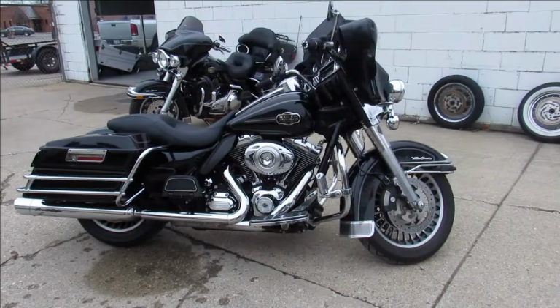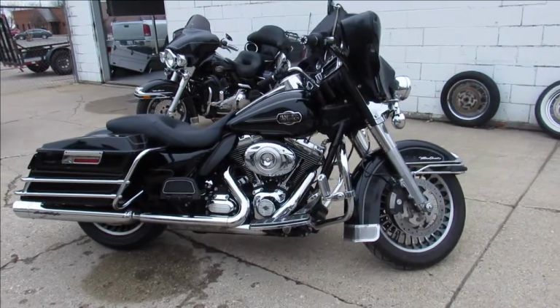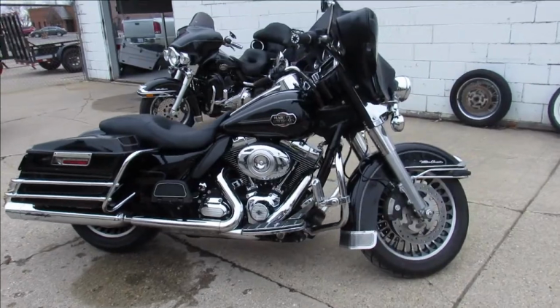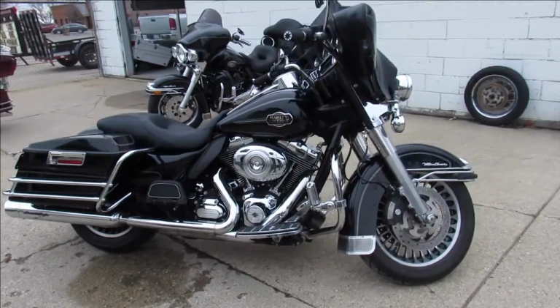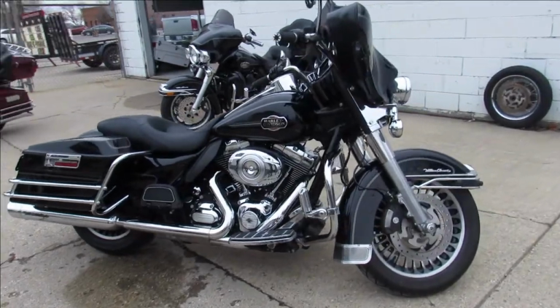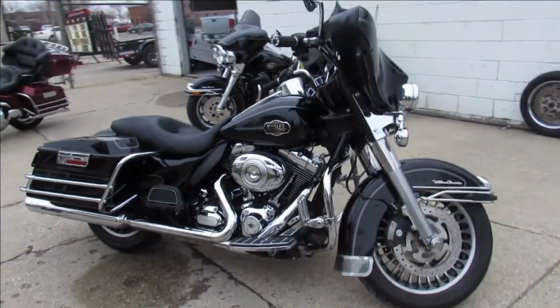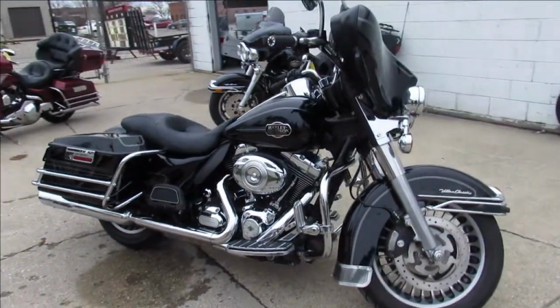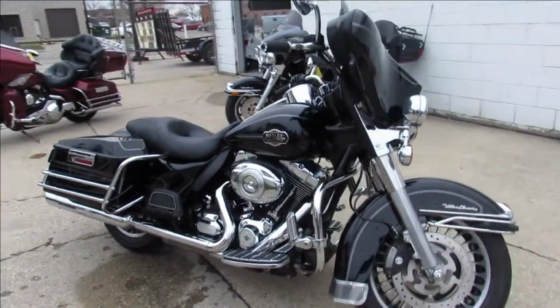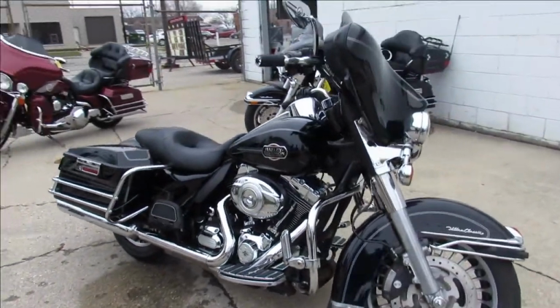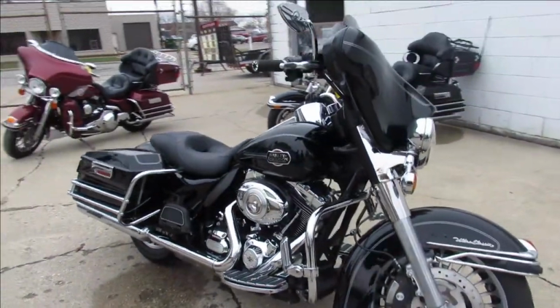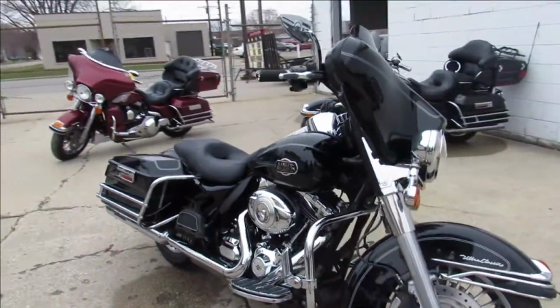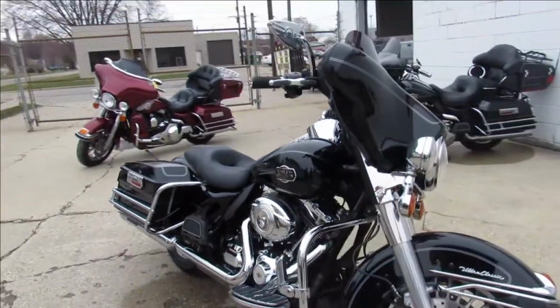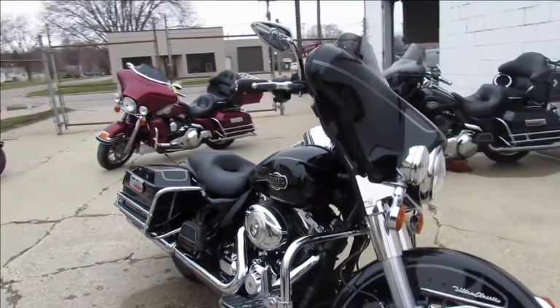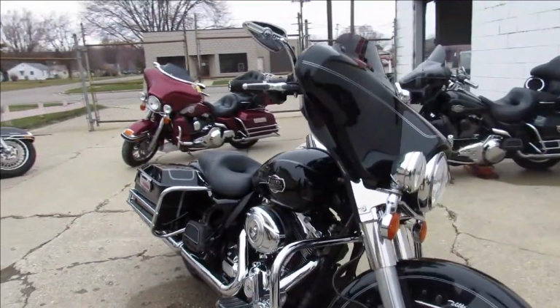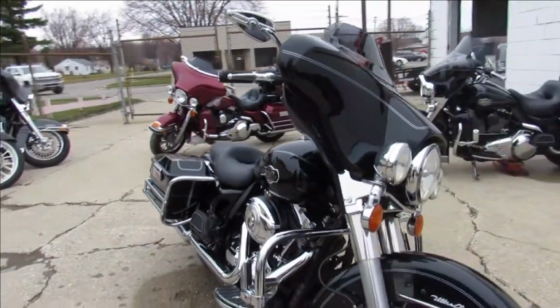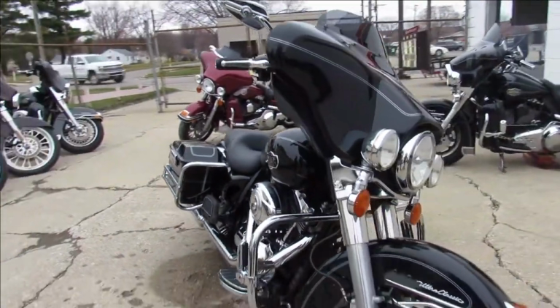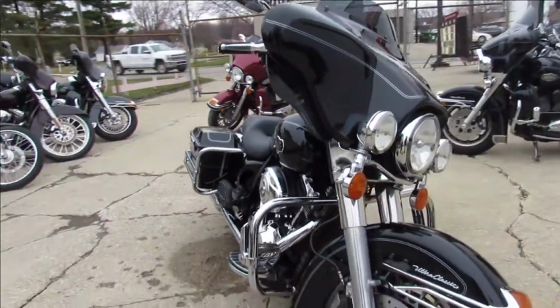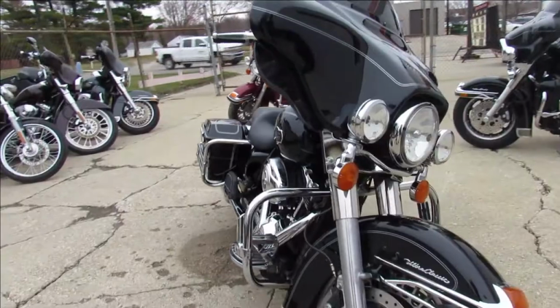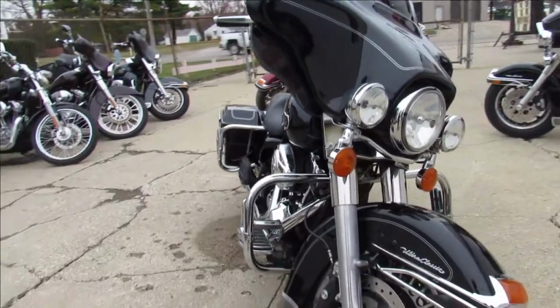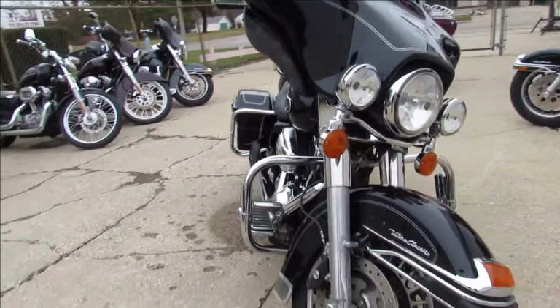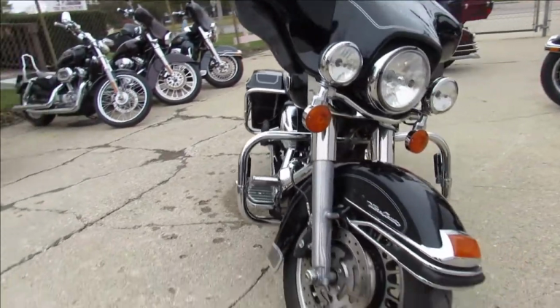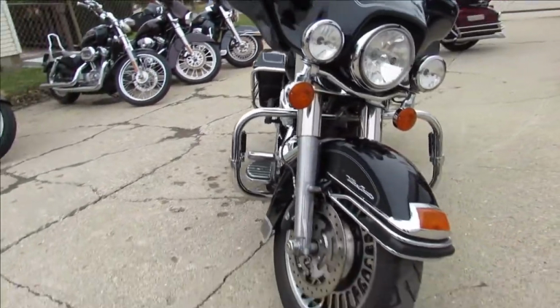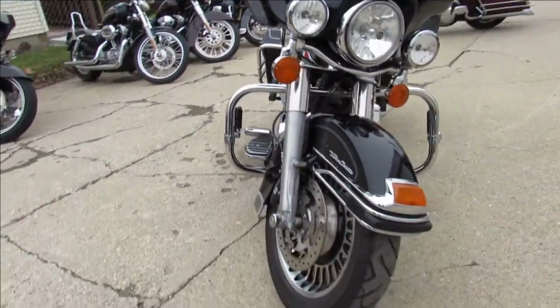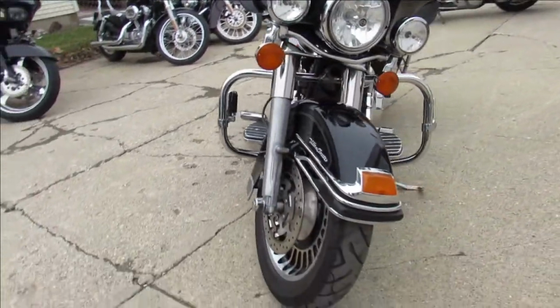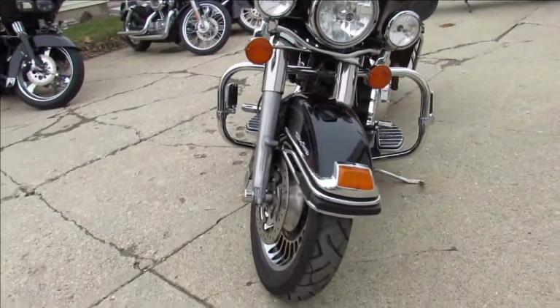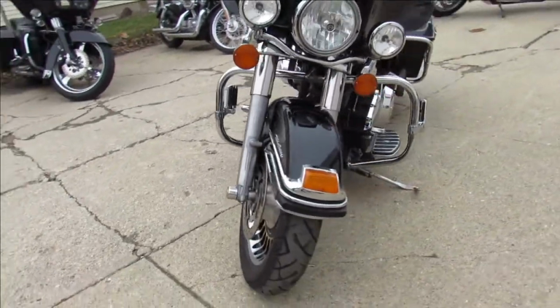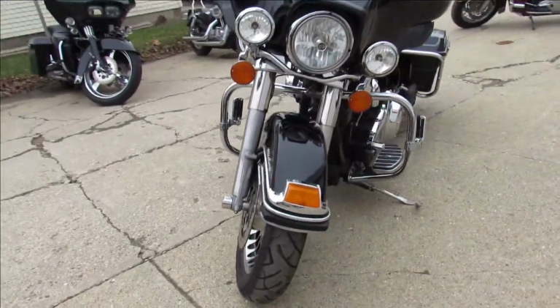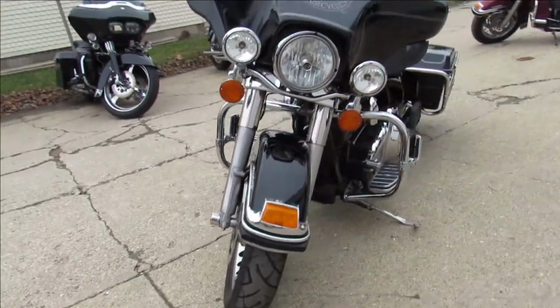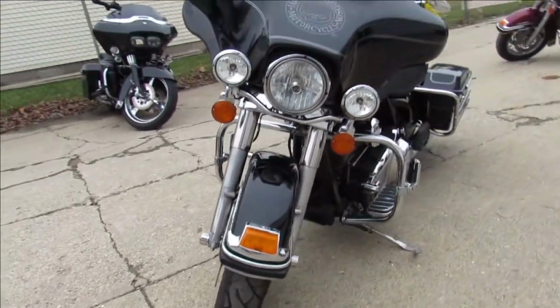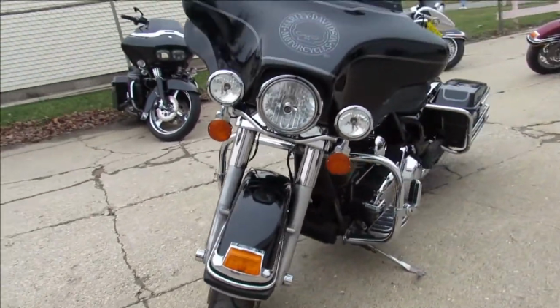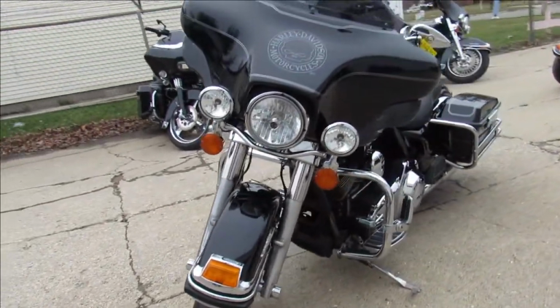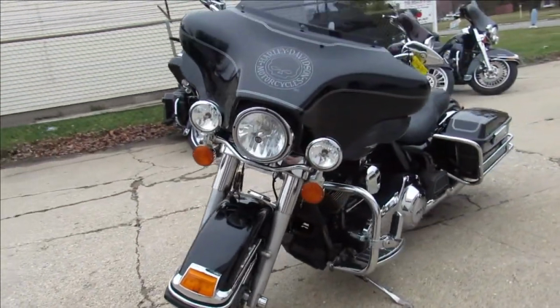Hey guys, we got a real nice Harley-Davidson Ultra Classic Electroglide we're doing a video on here. We got over 400 used bikes, guaranteed financing, out-of-state financing, nationwide shipping.